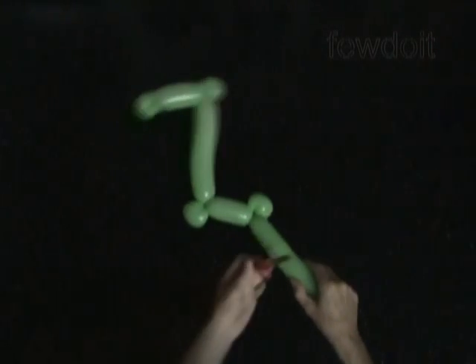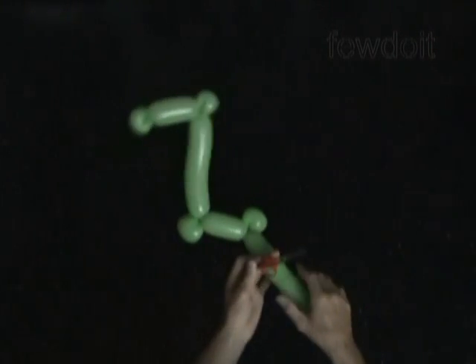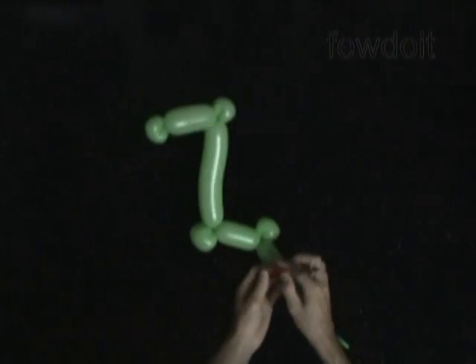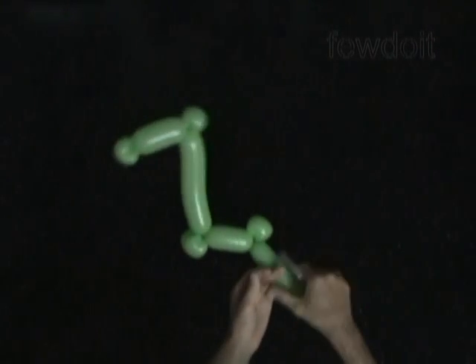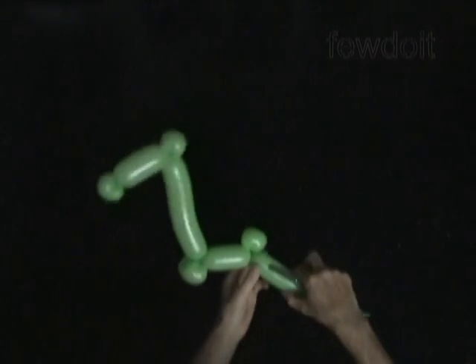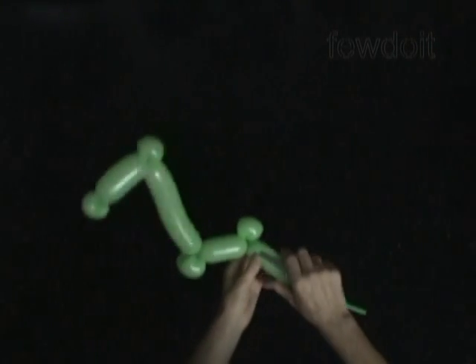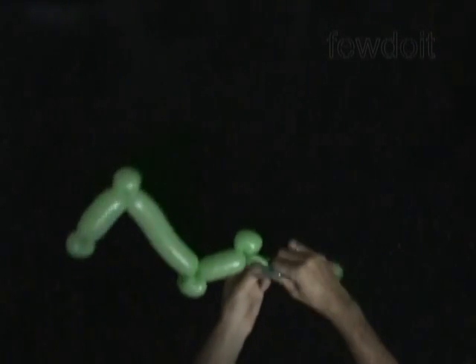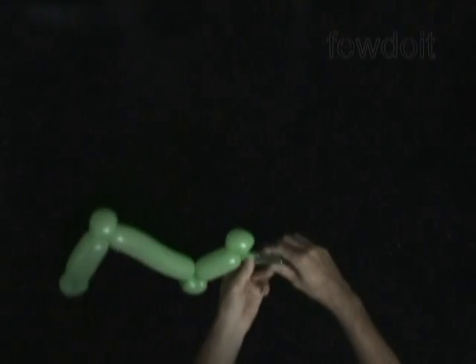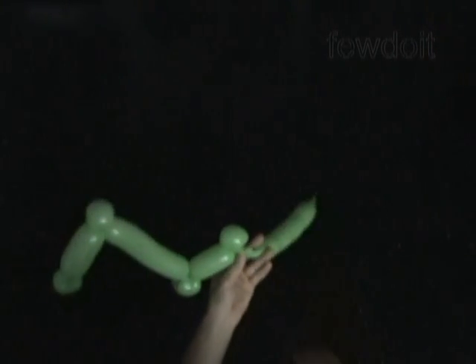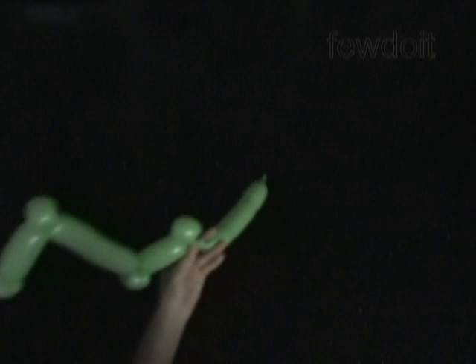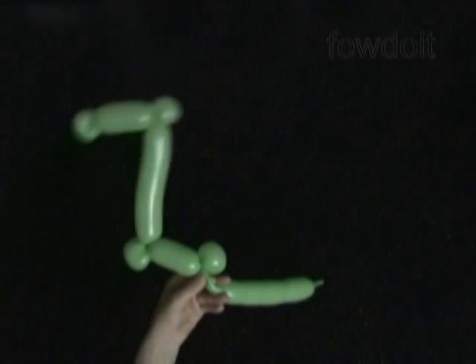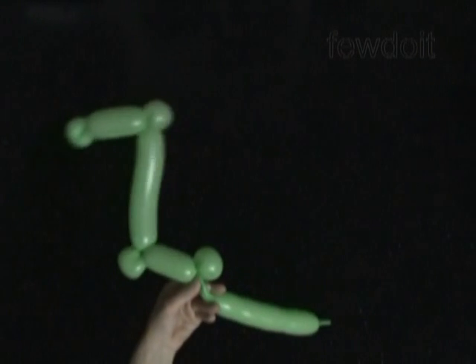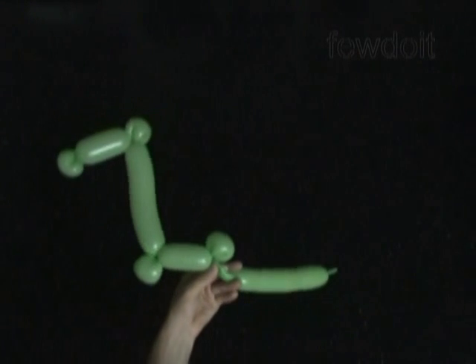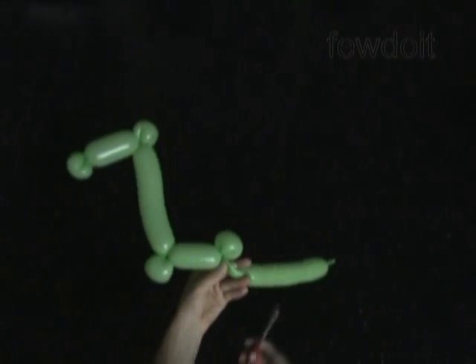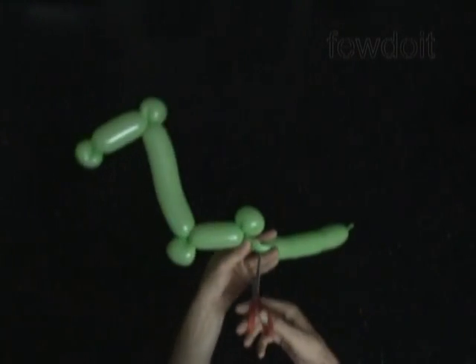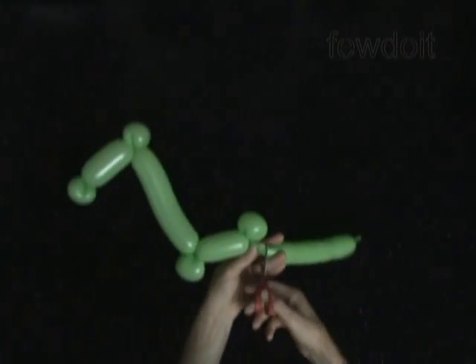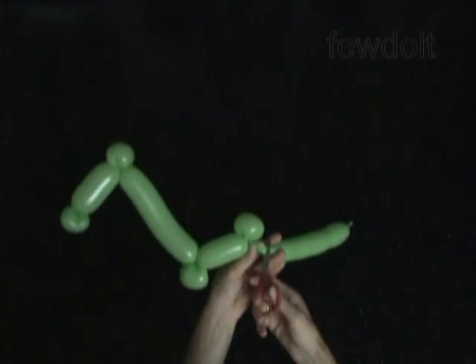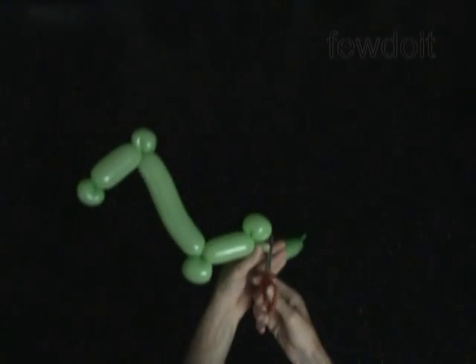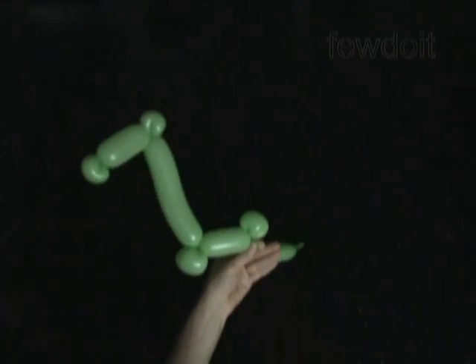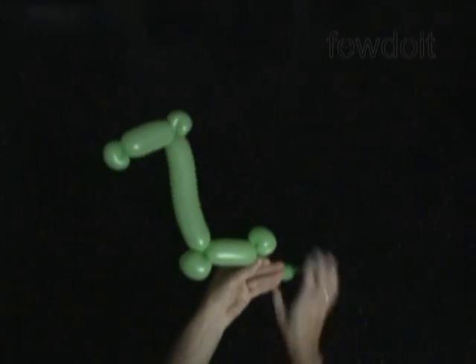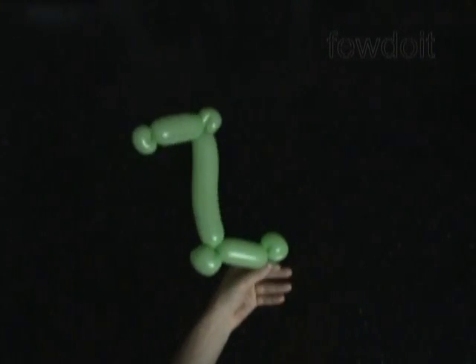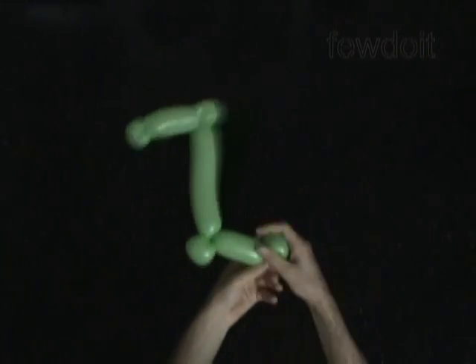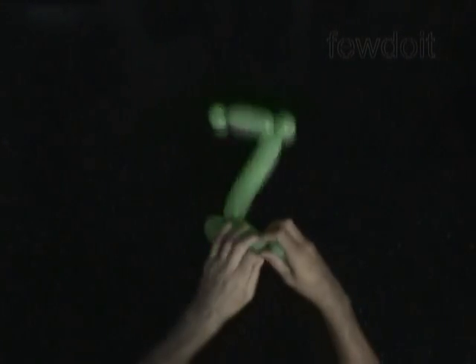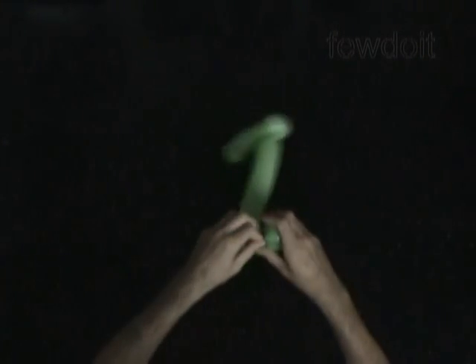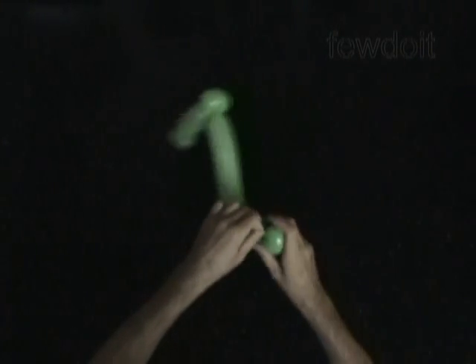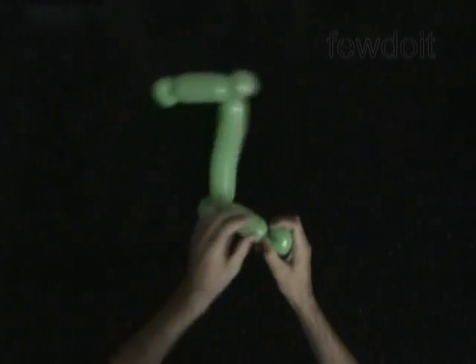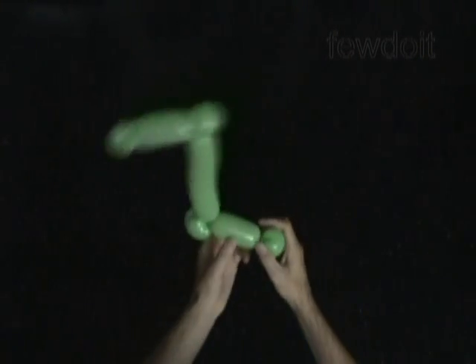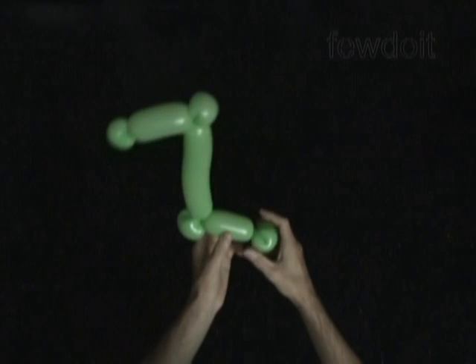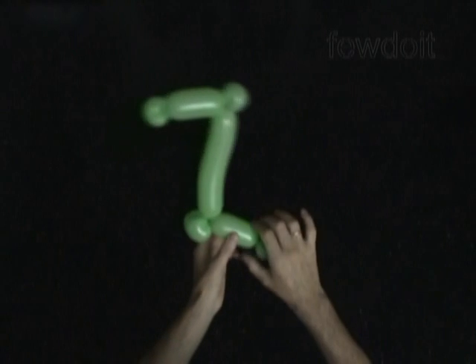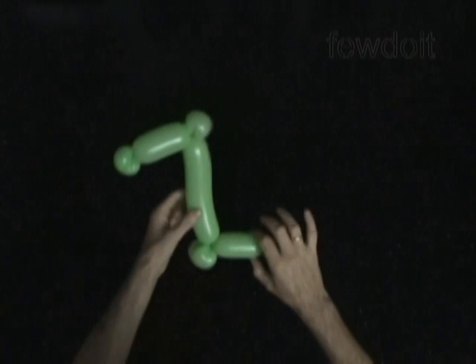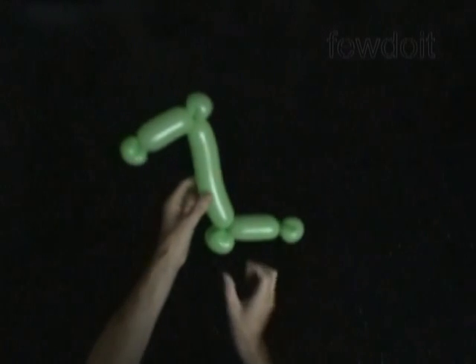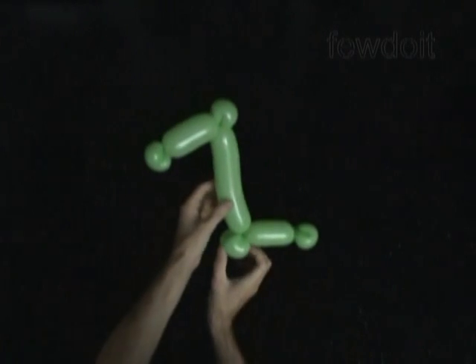Let's use scissors to cut off the rest of the balloon. Tie off the end and hide it between bubbles of the sculpture. Congratulations, we have made letter Z.